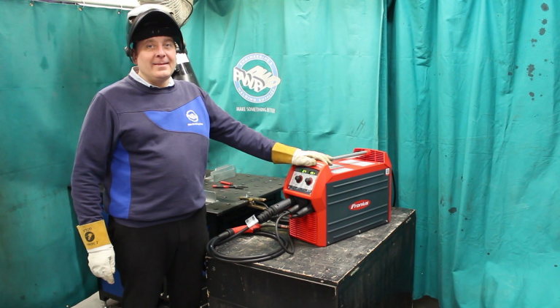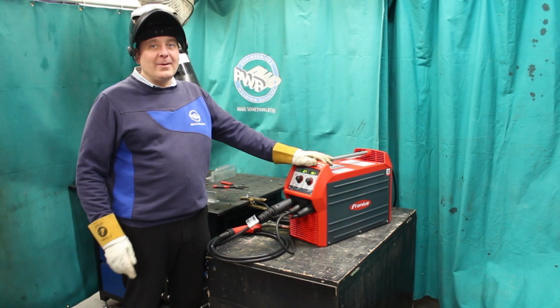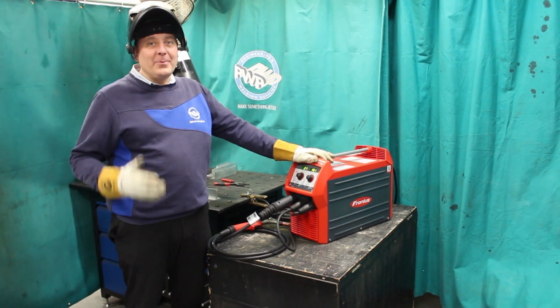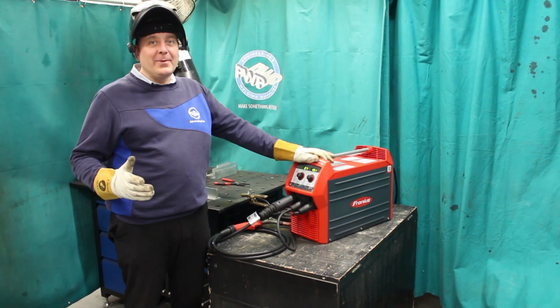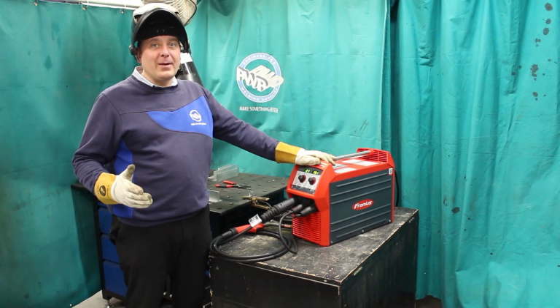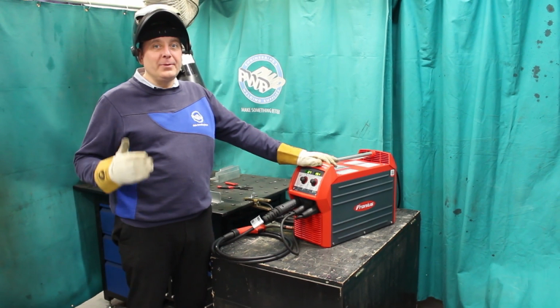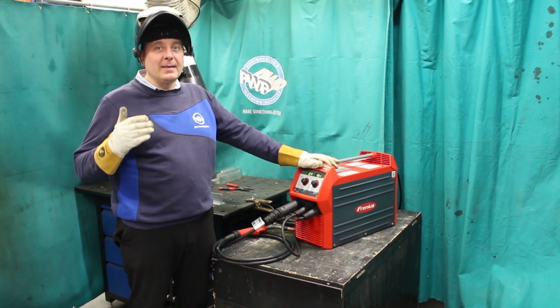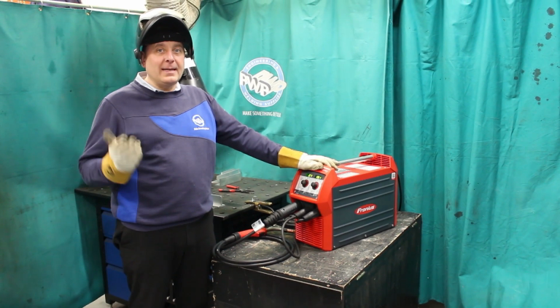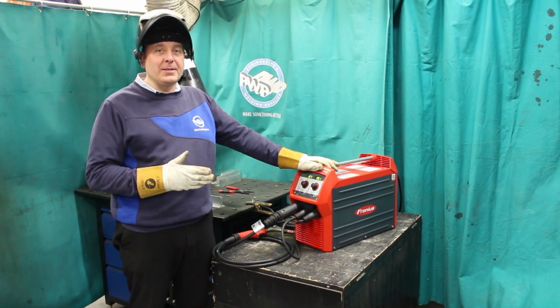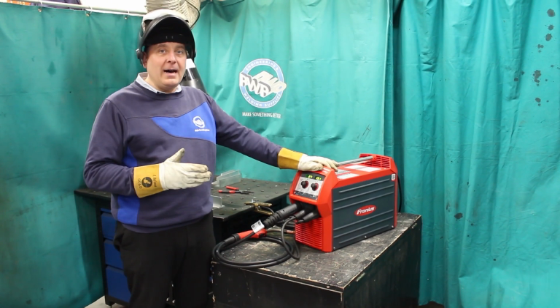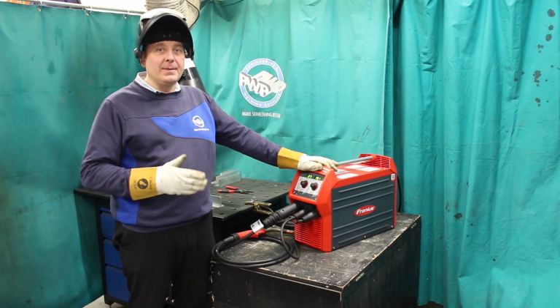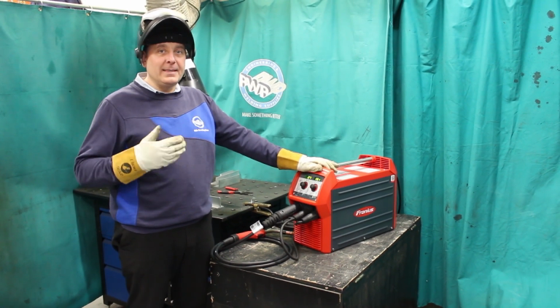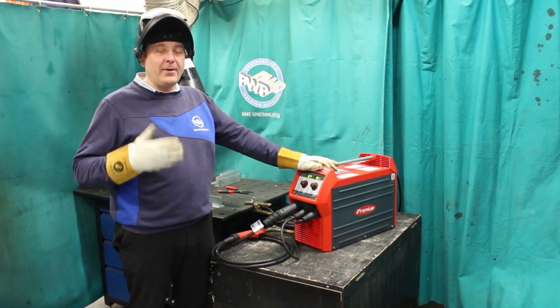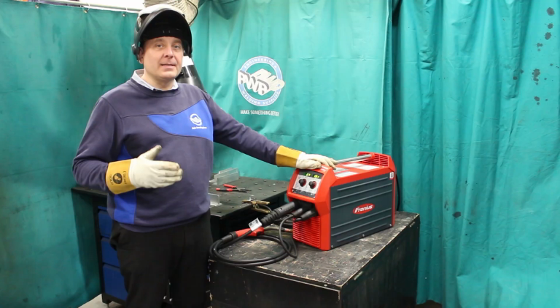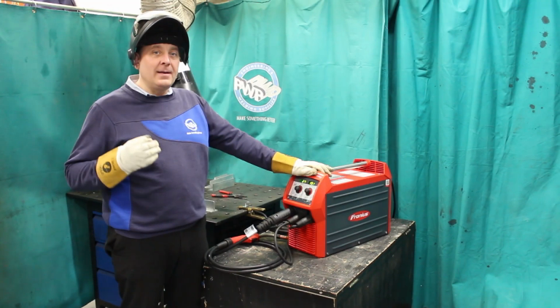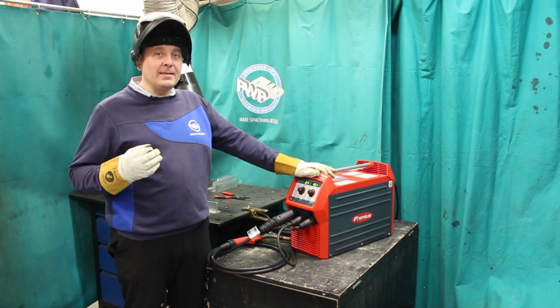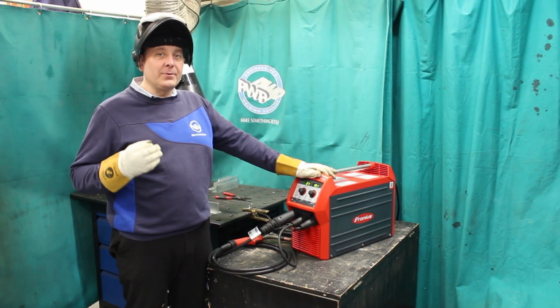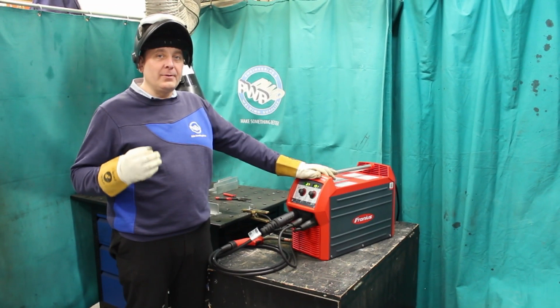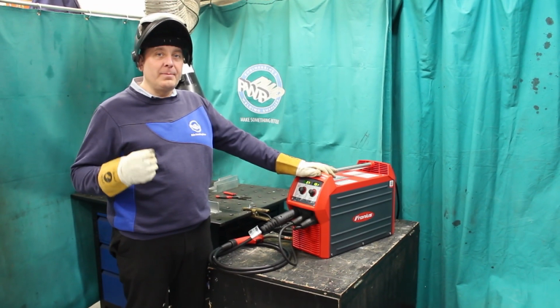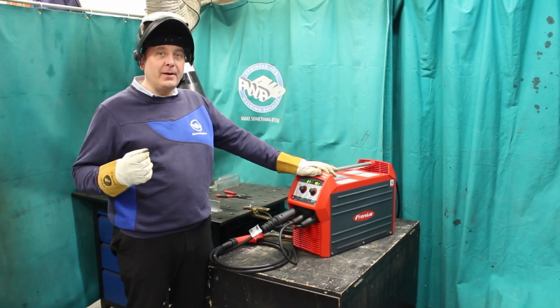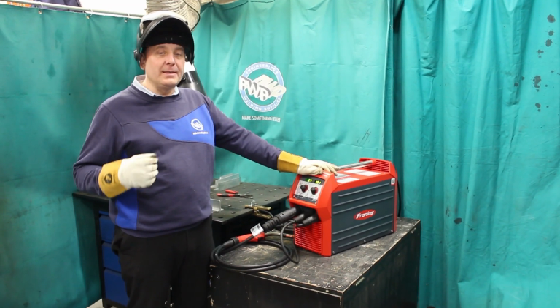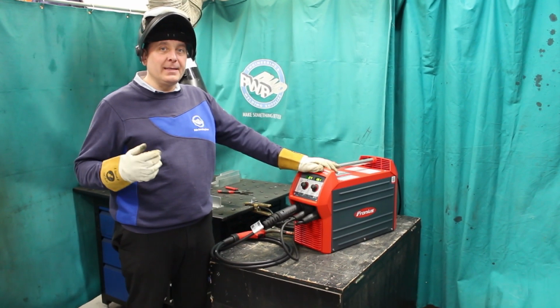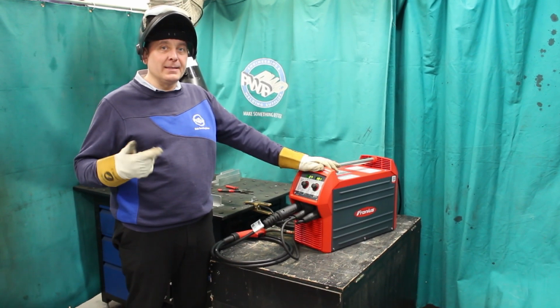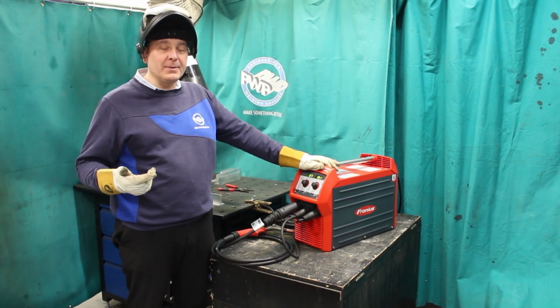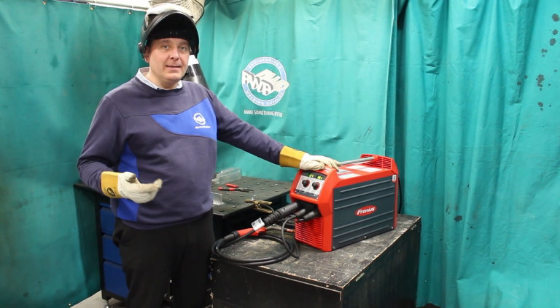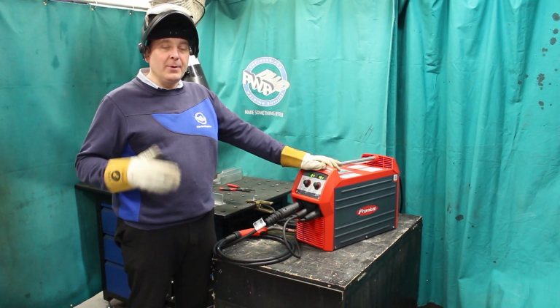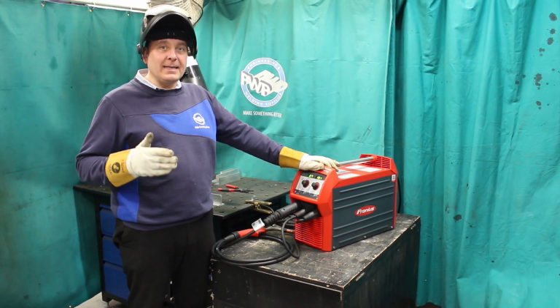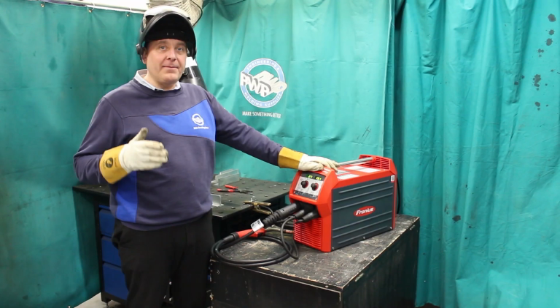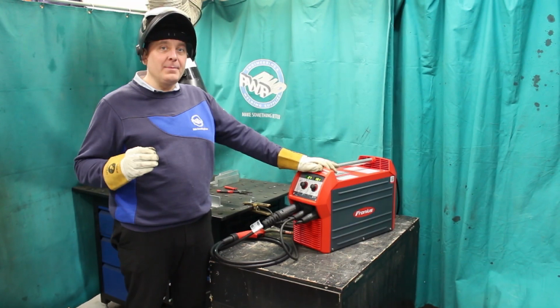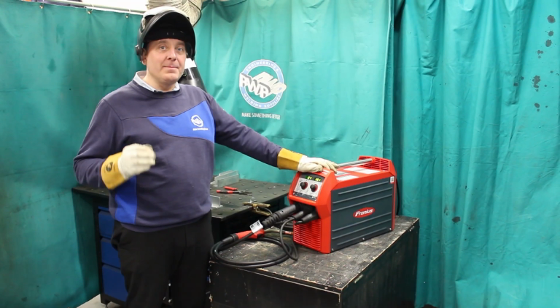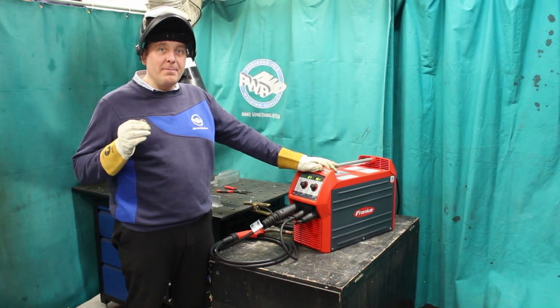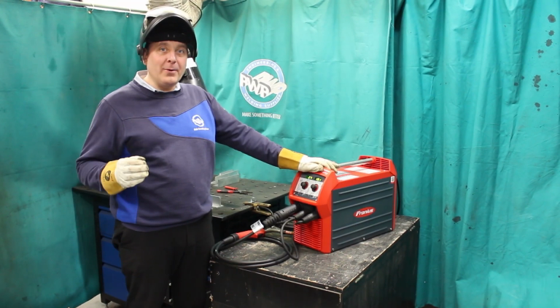Hello, we are now going to set this machine up. This is a Fronius Transteel 2200 multi-voltage MIG, TIG and stick machine. We're going to set it up for aluminium MIG welding.